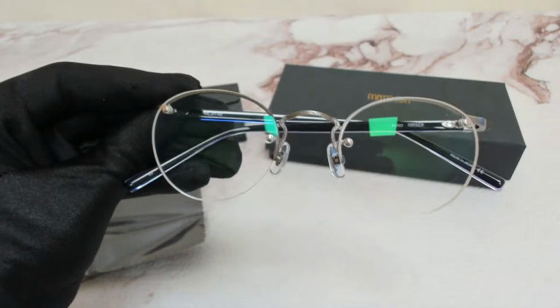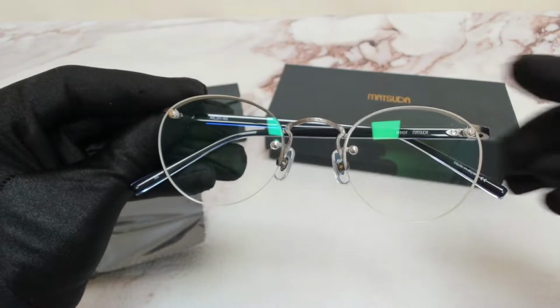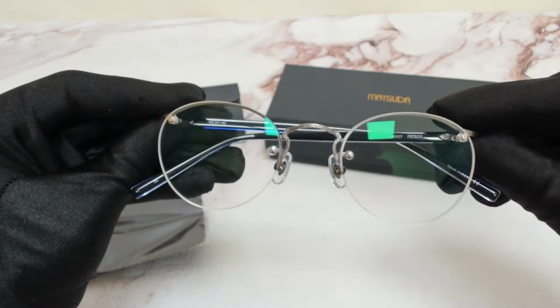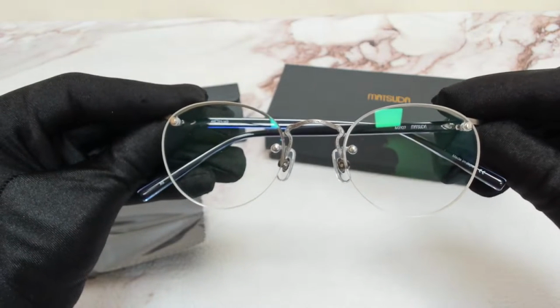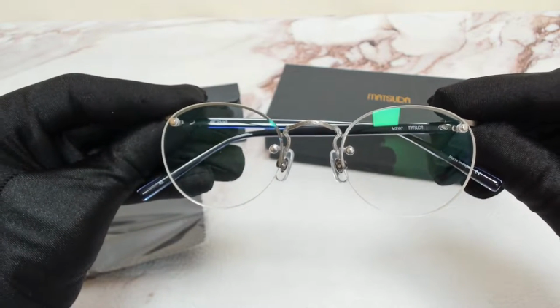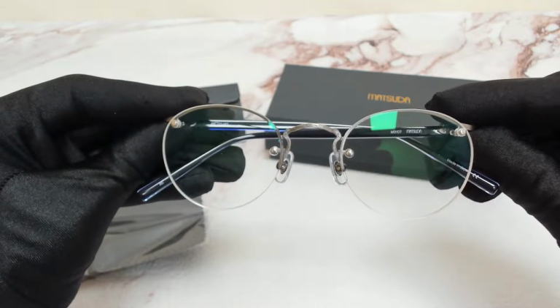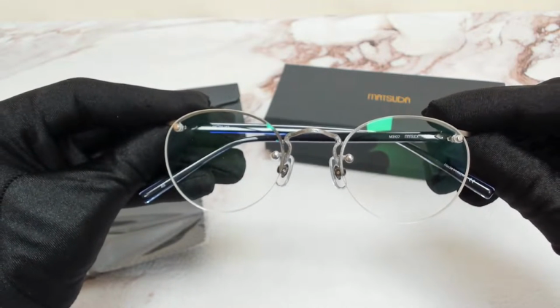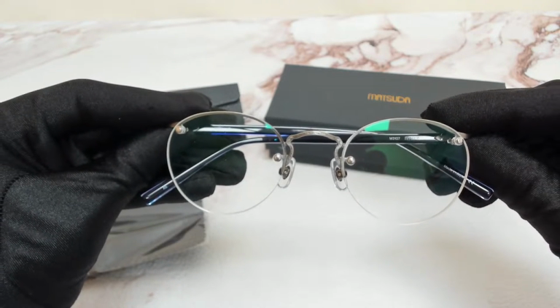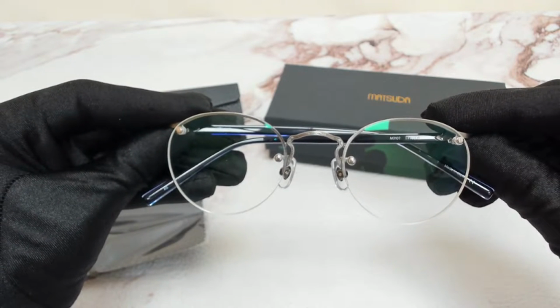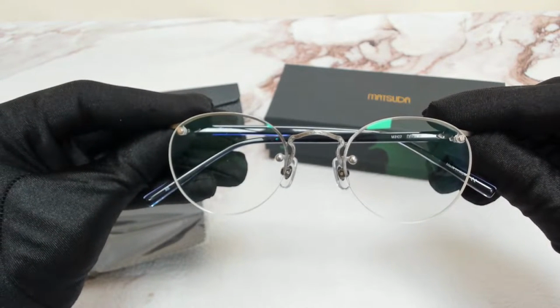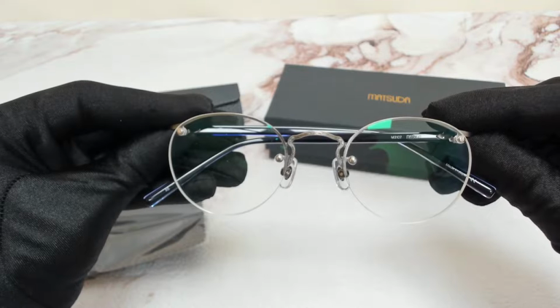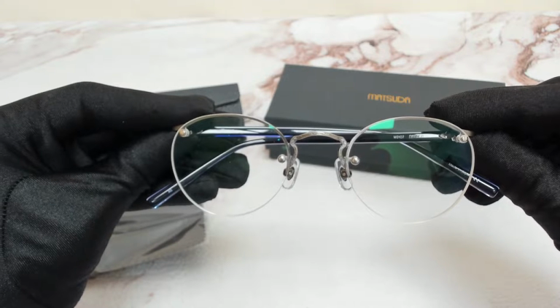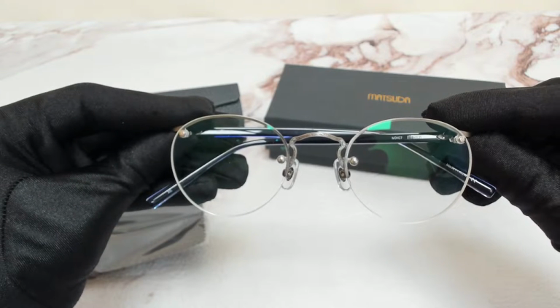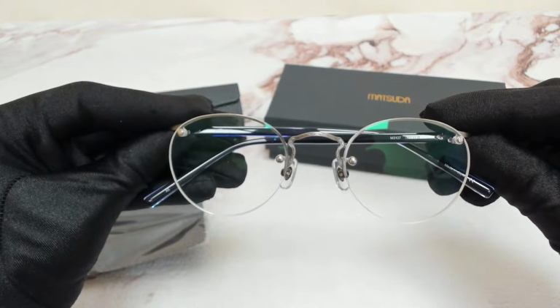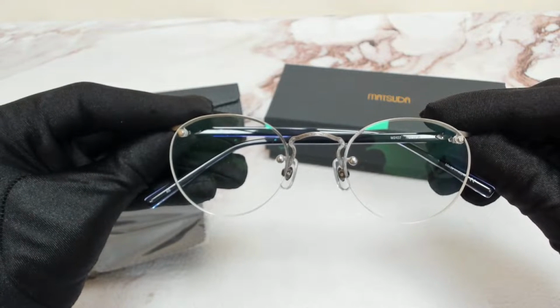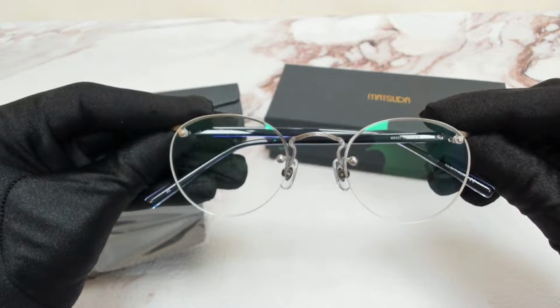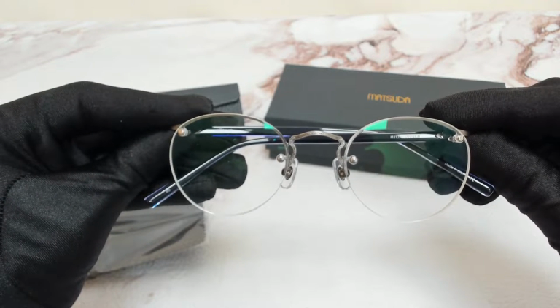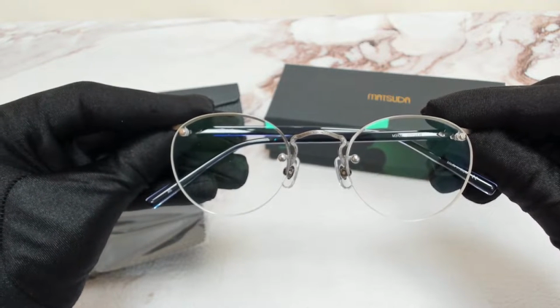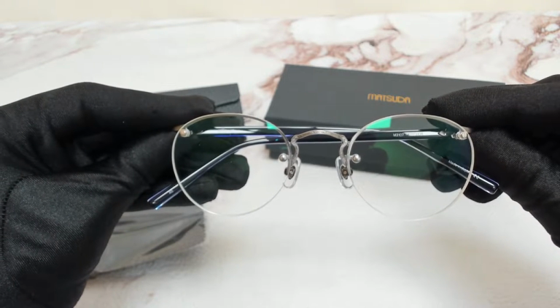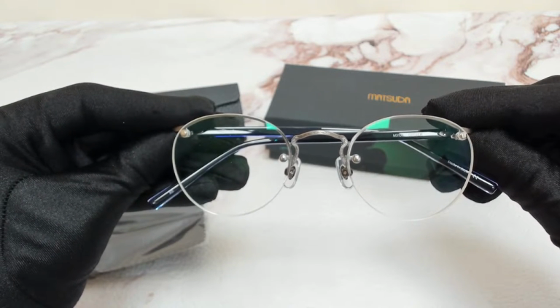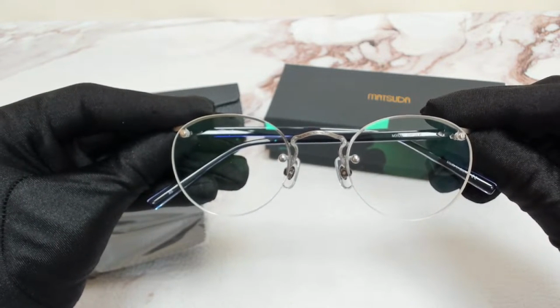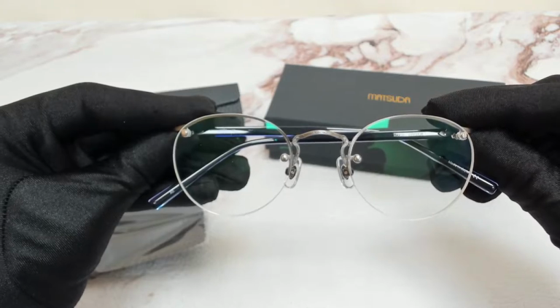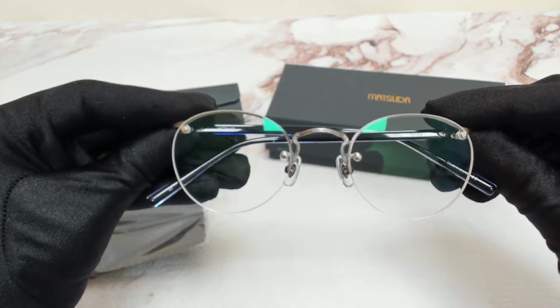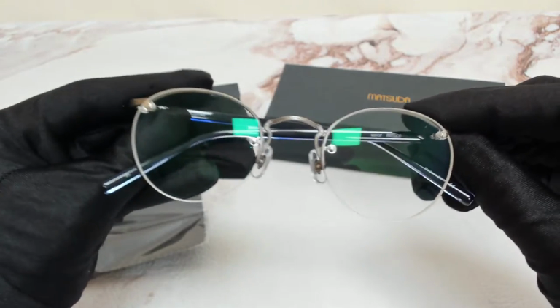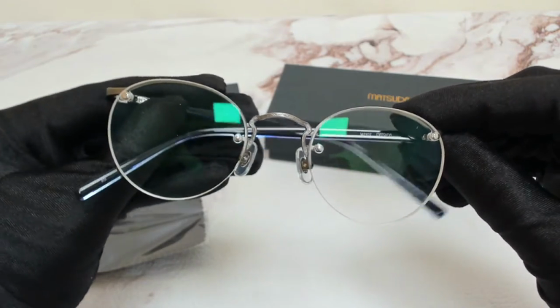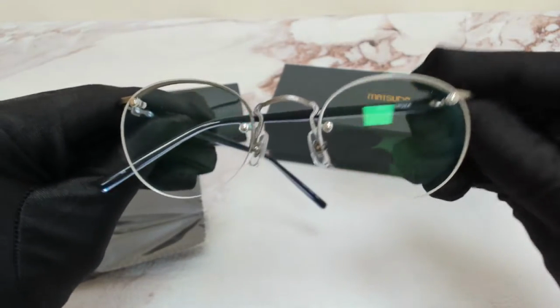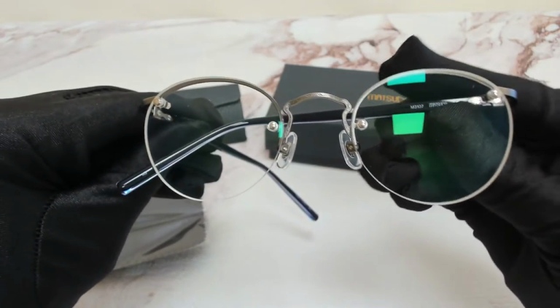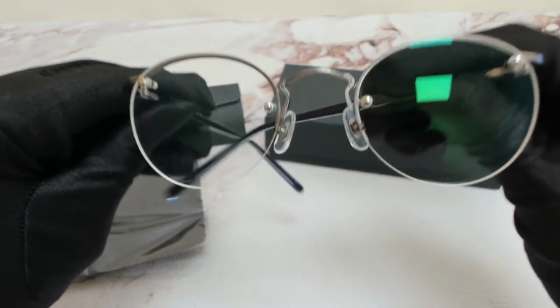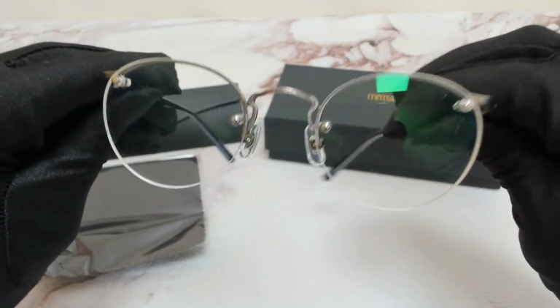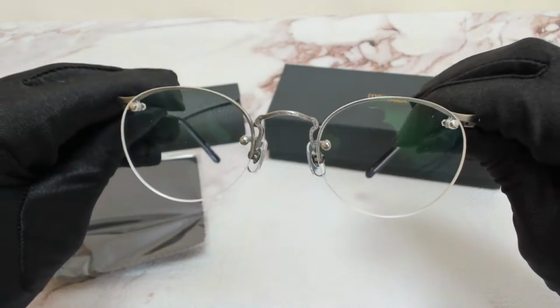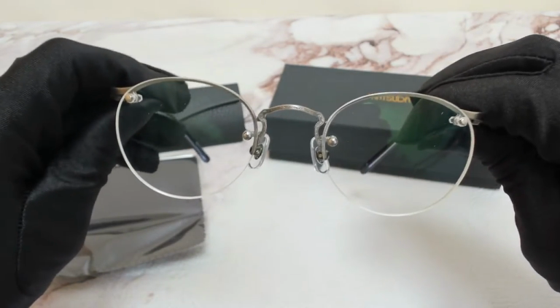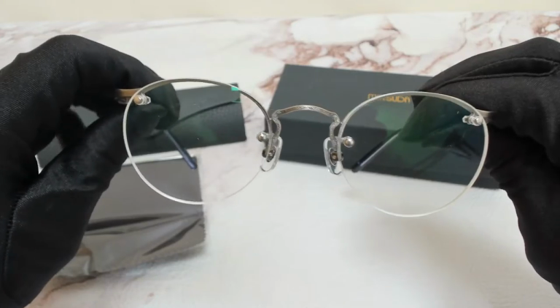Hi everyone, greetings from joylot.com. I'll be demonstrating Matsuda eyeglasses, model M3-10-7, color code AS. The color of the frame is antique silver, and it has a round shape.